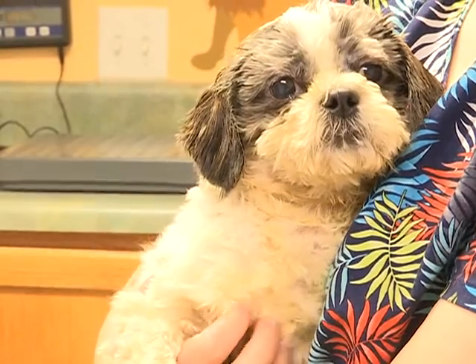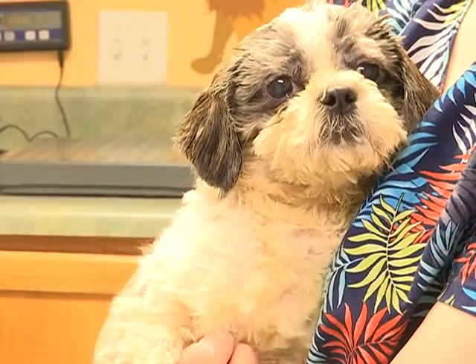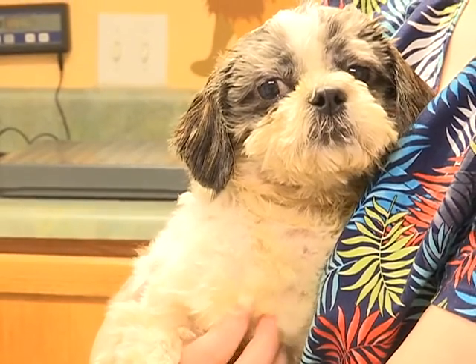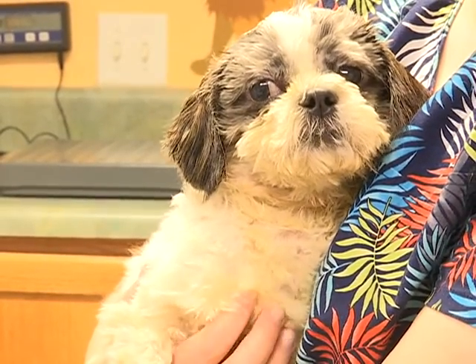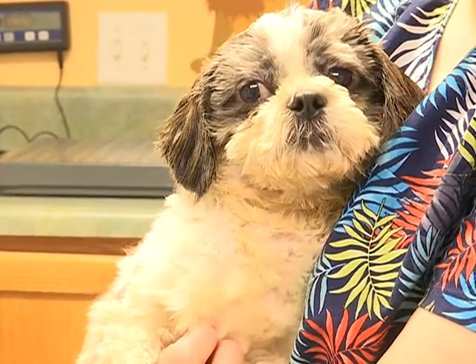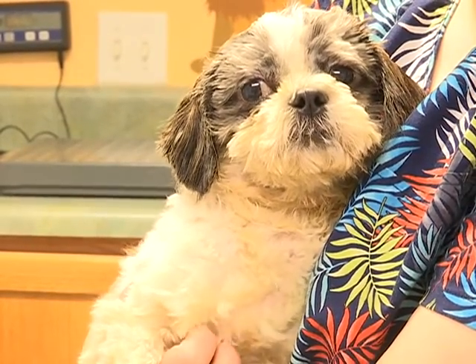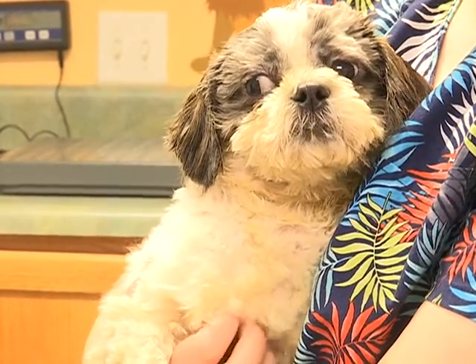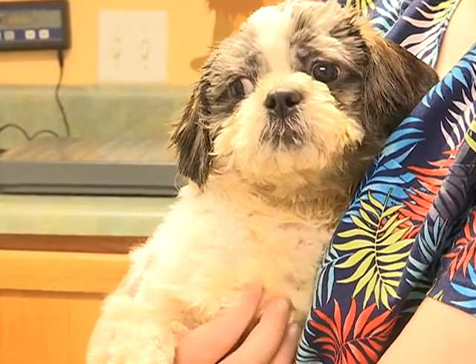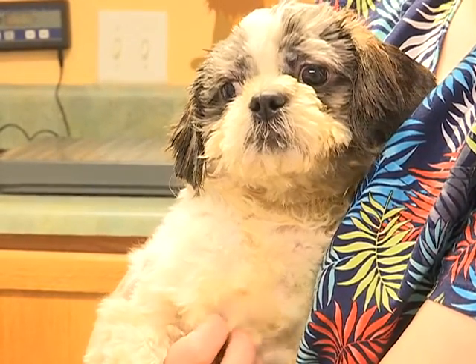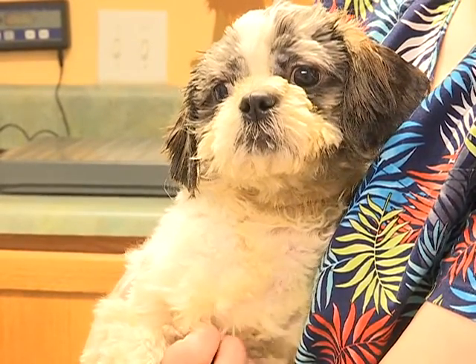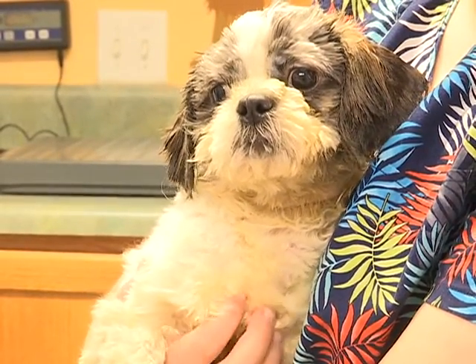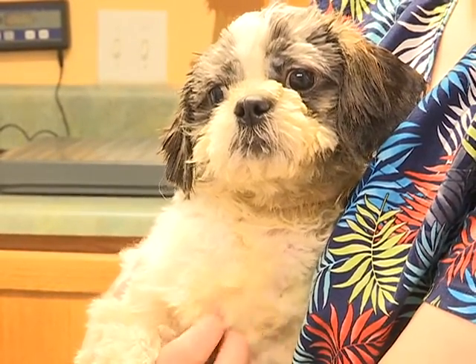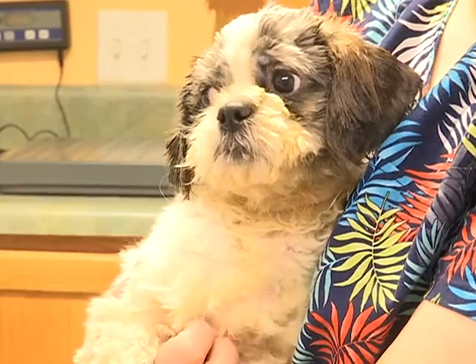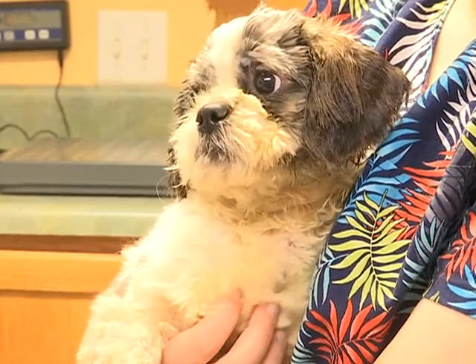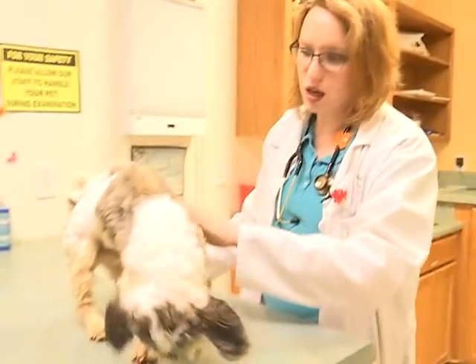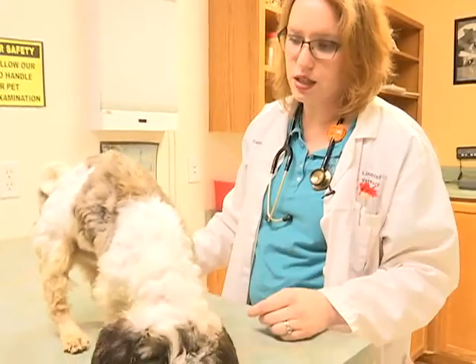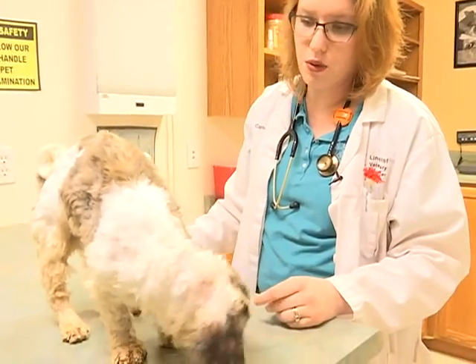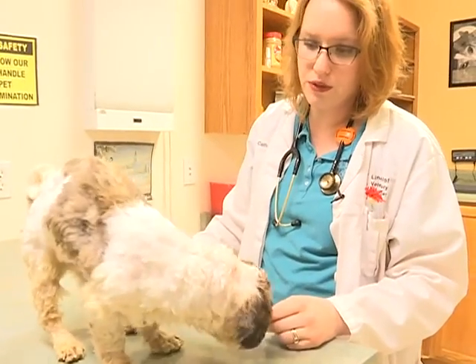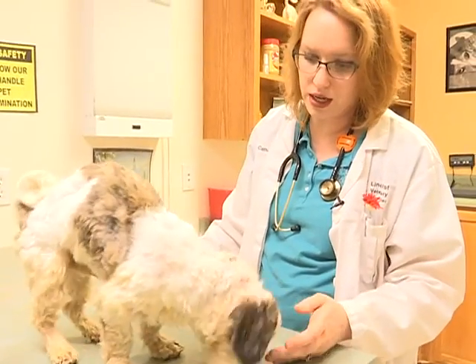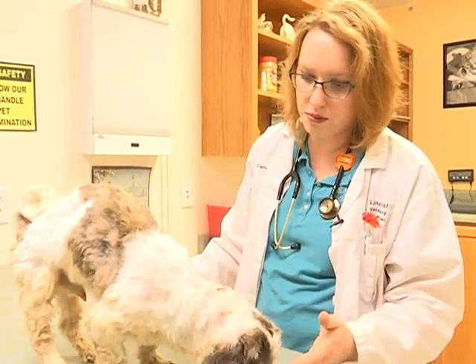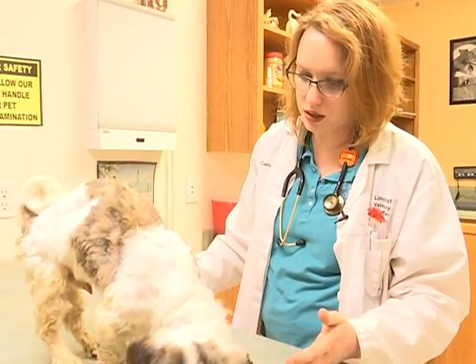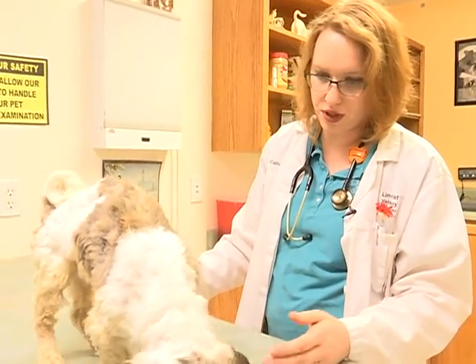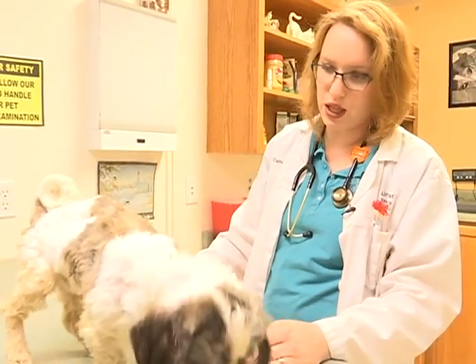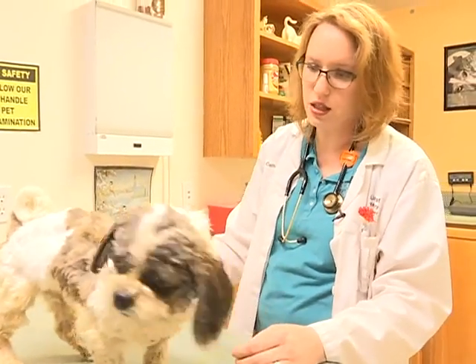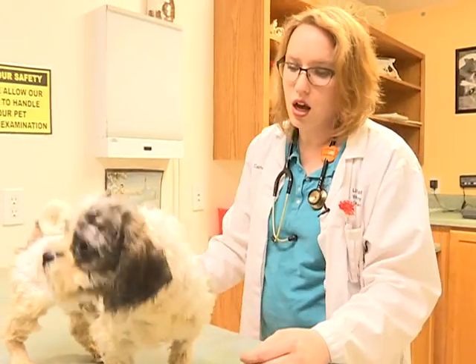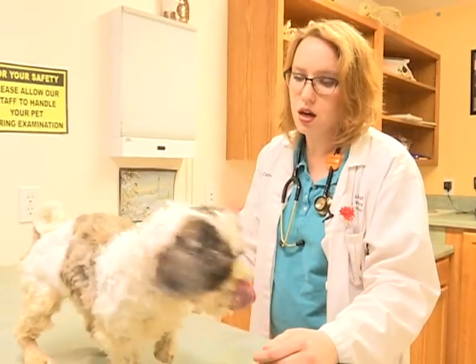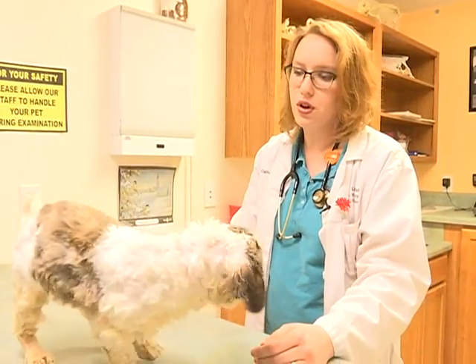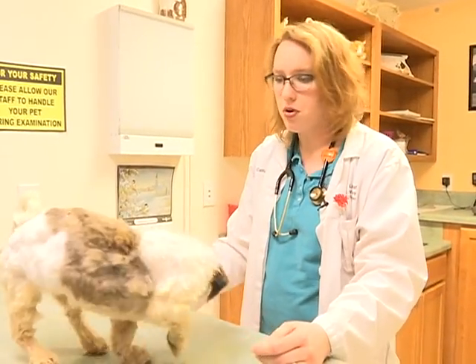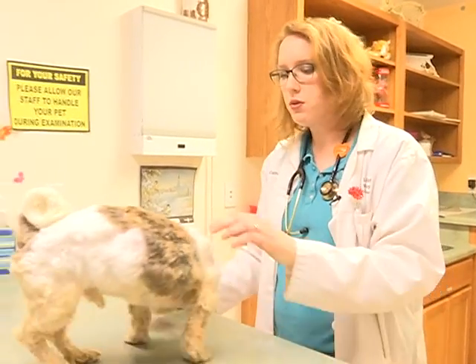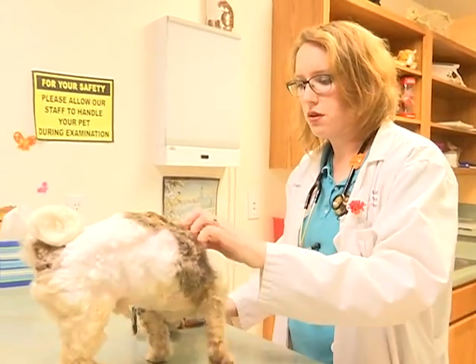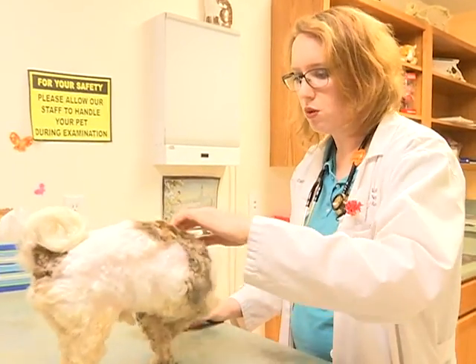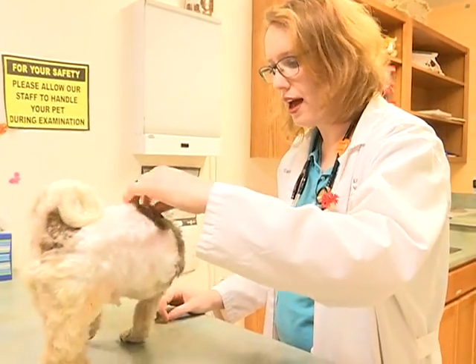Dr. Webb says it's likely a case of animal neglect and that Rags probably was ignored for his entire short life. A skeleton wearing fur — like a sofa cushion with legs — so I would probably give him a one, one and a half.